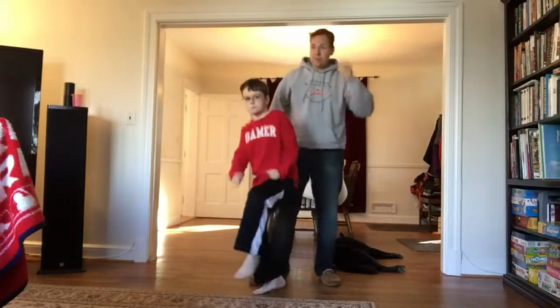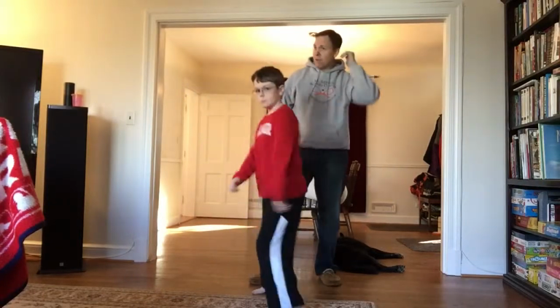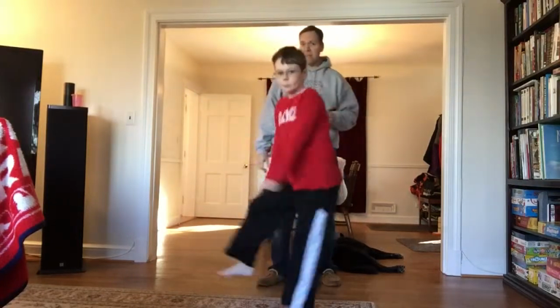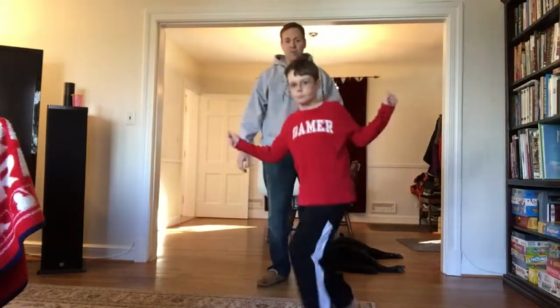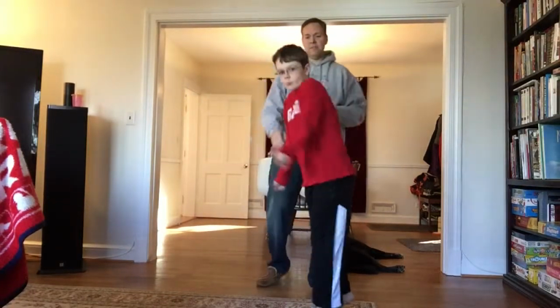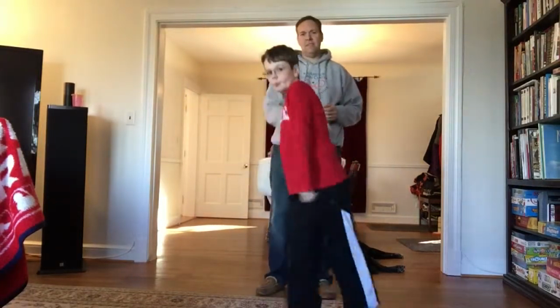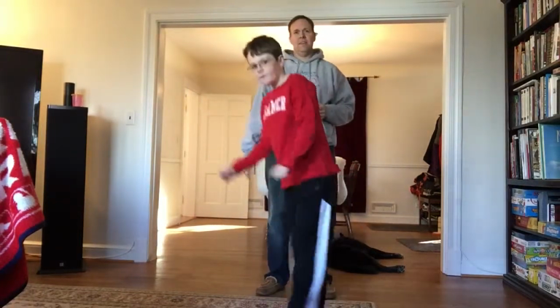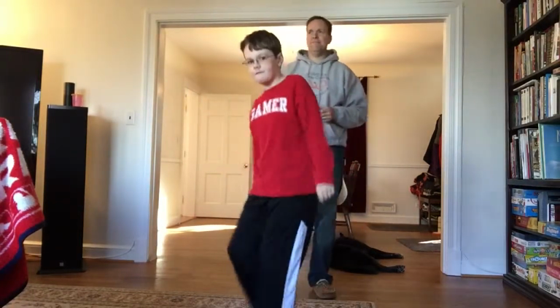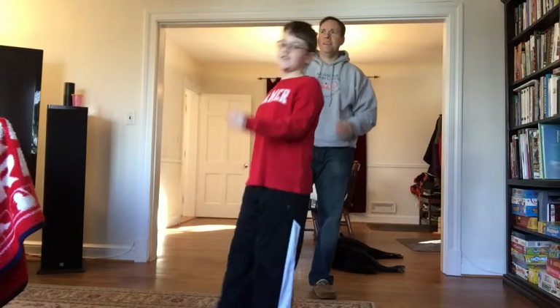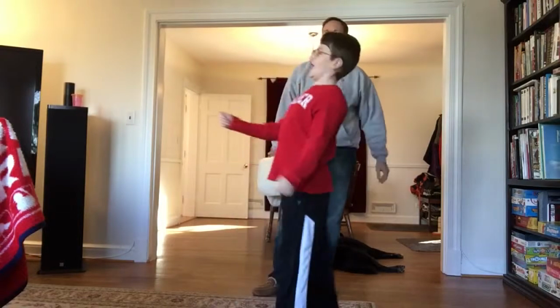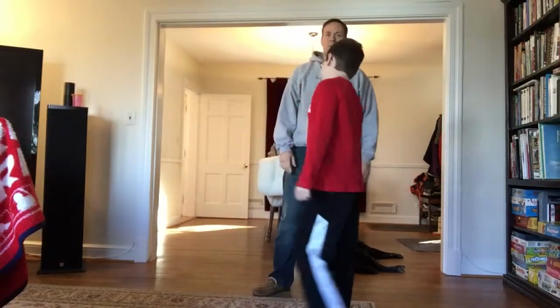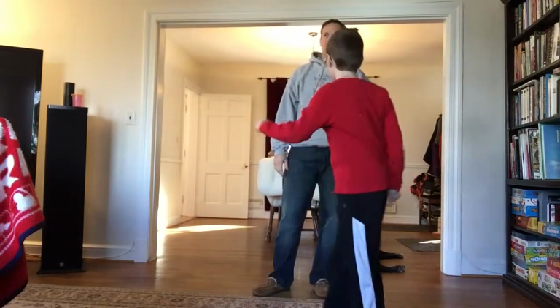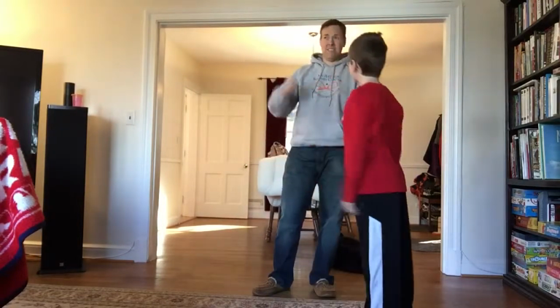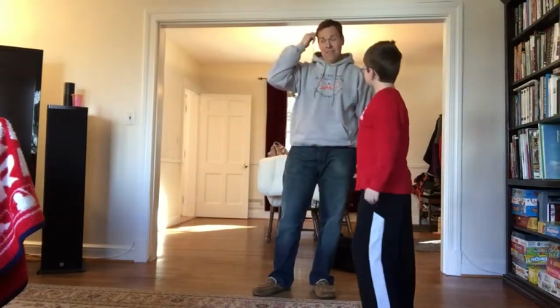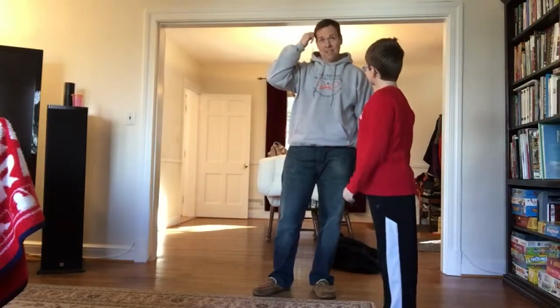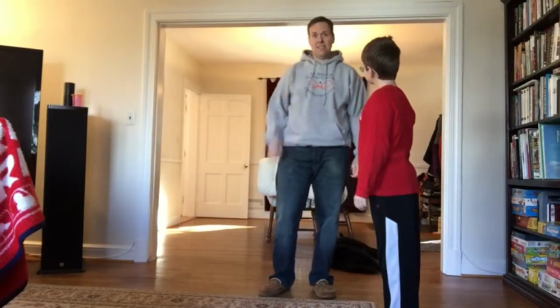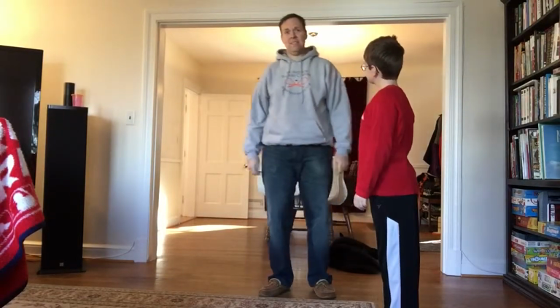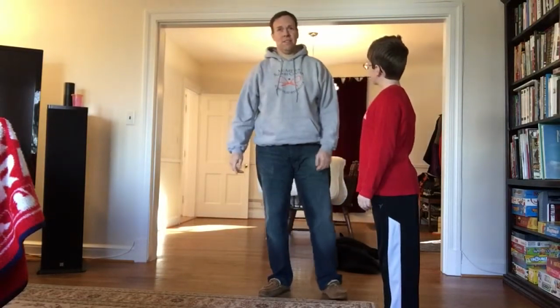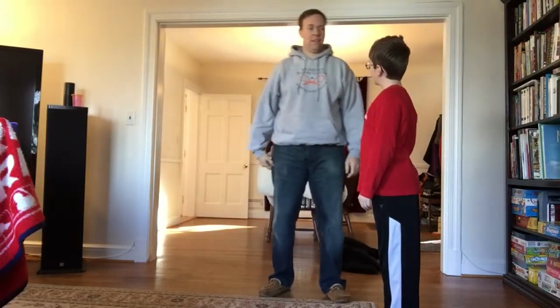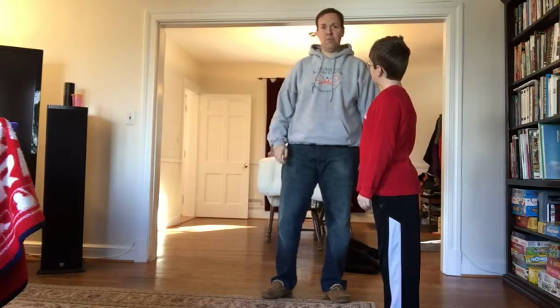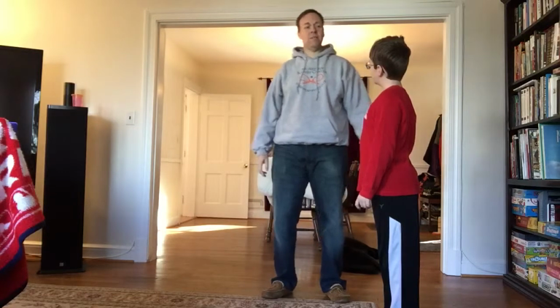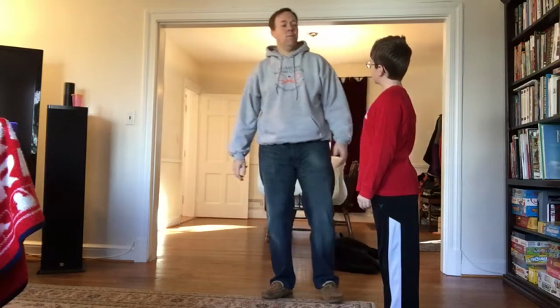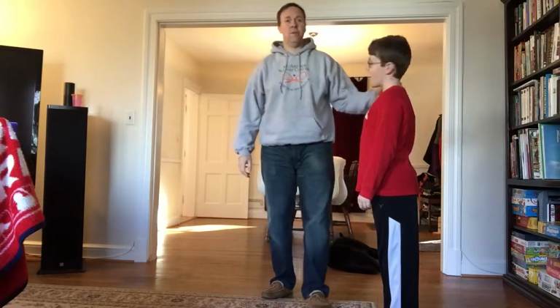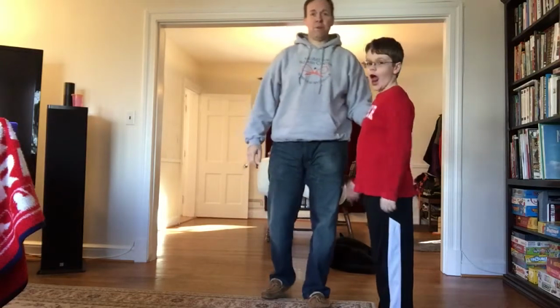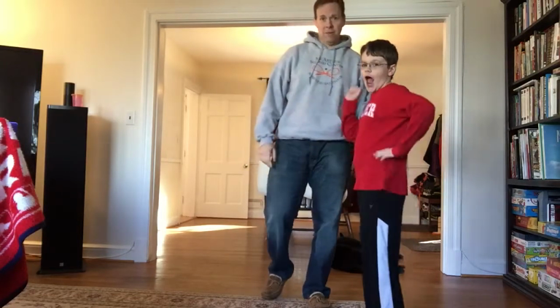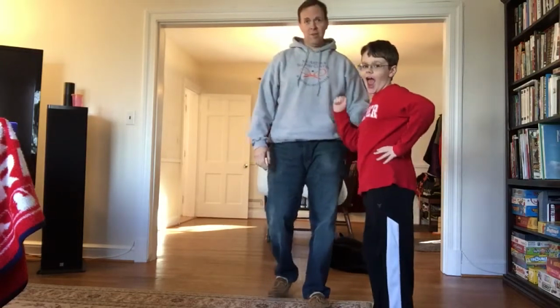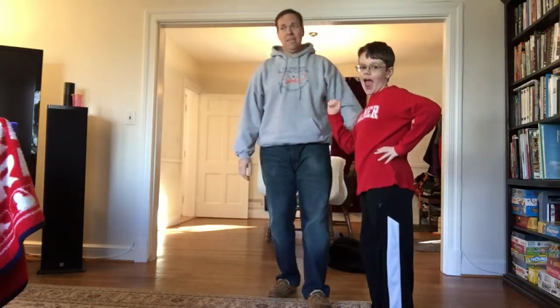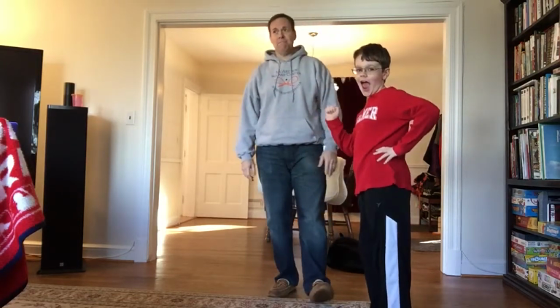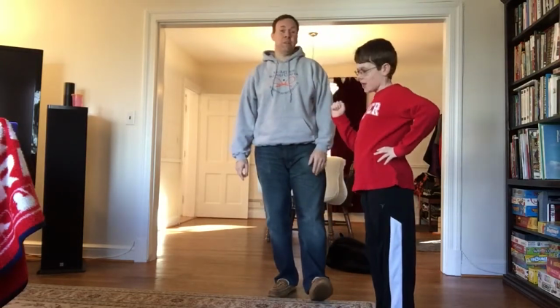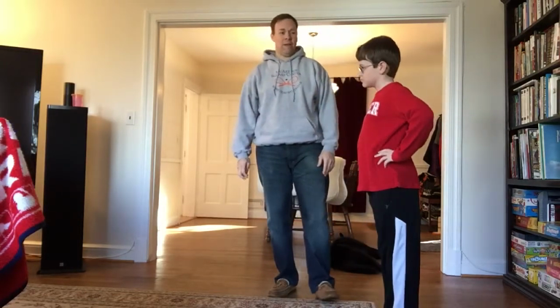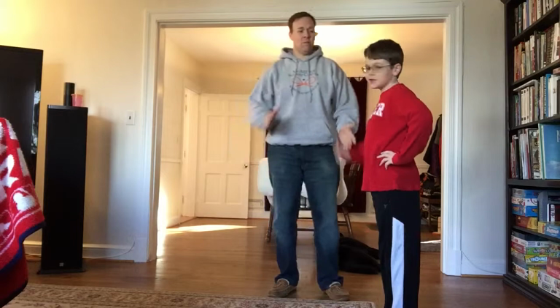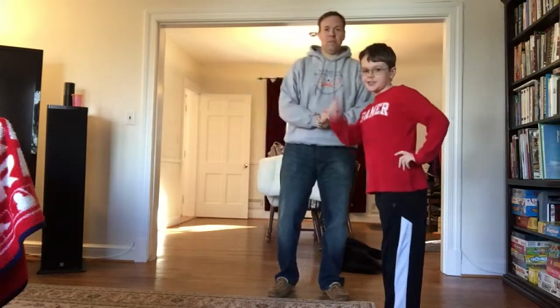You guys probably remember a couple years ago, I think it was Zach Galifianakis did a series of how to exercise with your babies. Well, your babies grow up, so you need to be able to lift more weight. So we're going to do pre-teens.